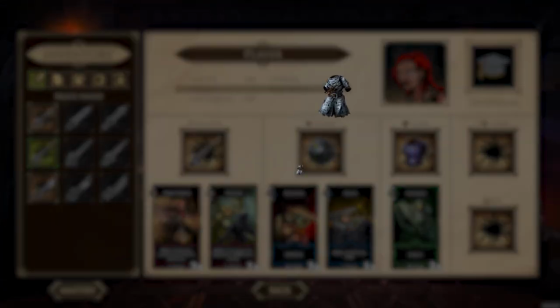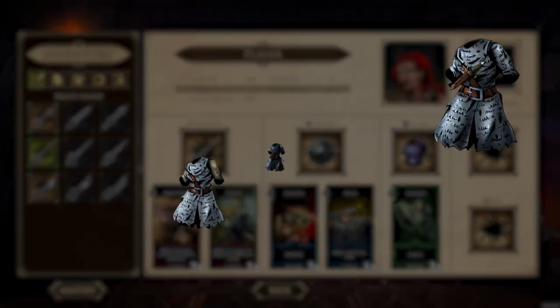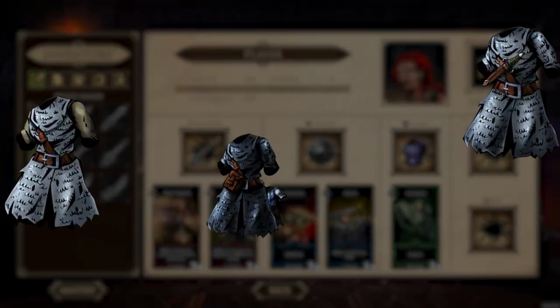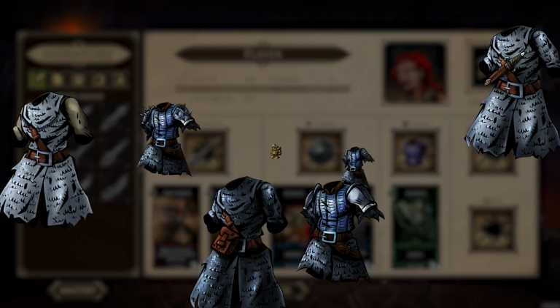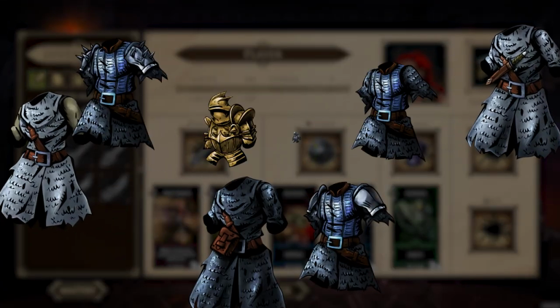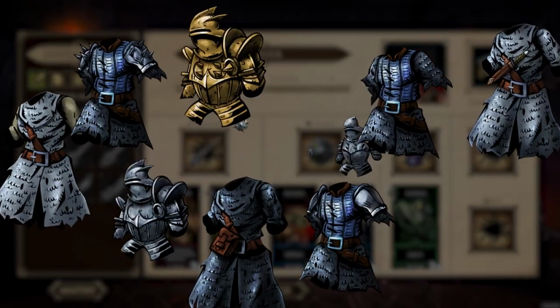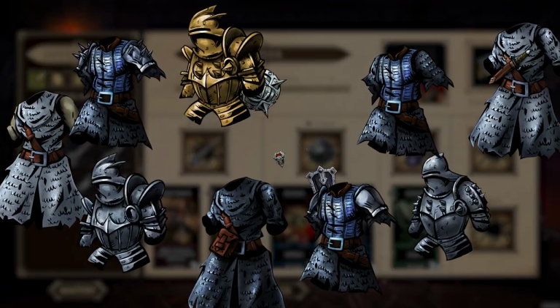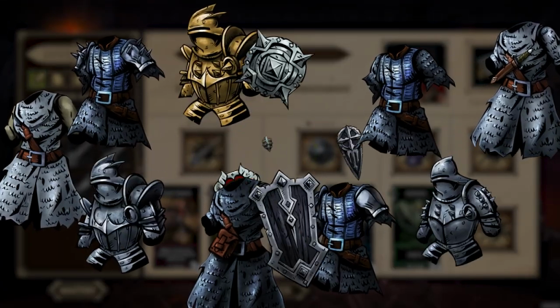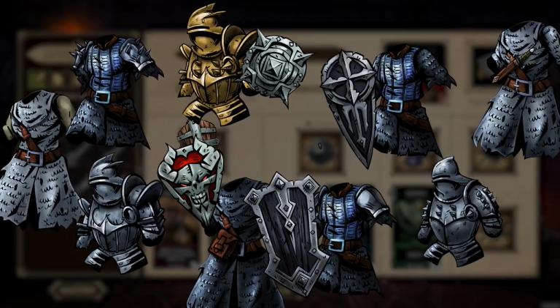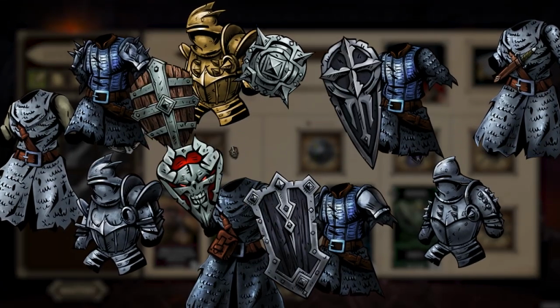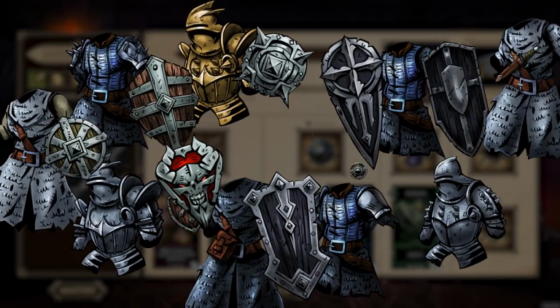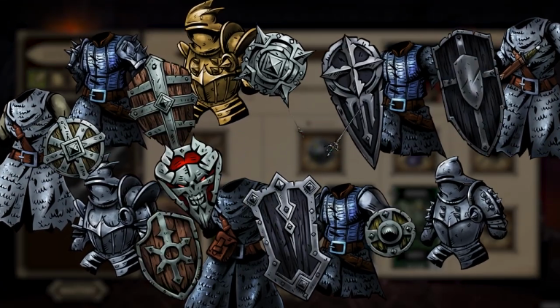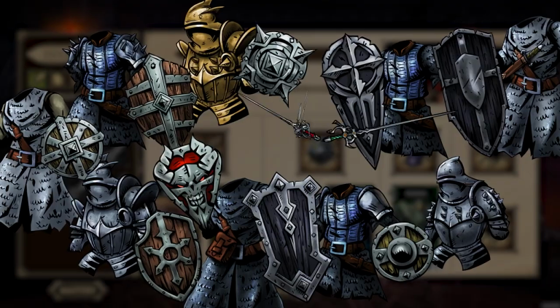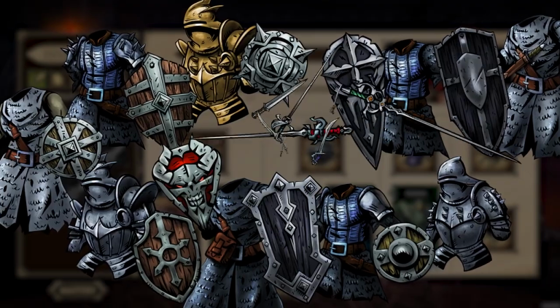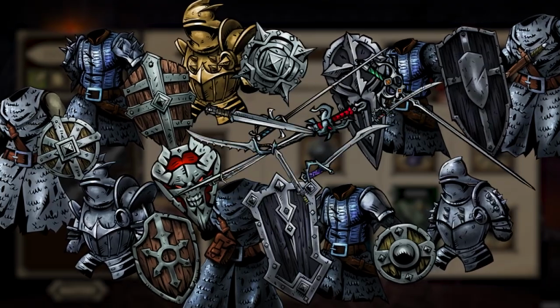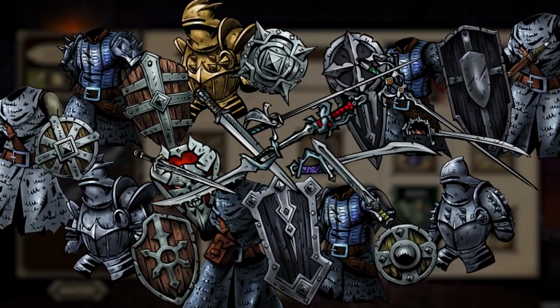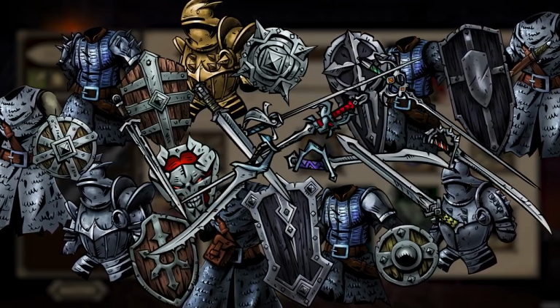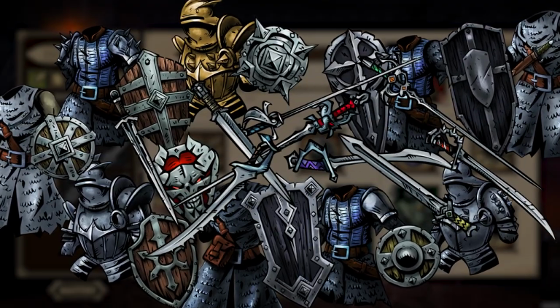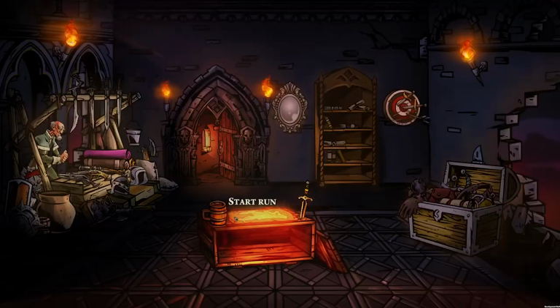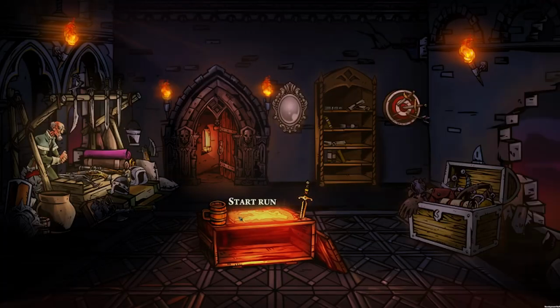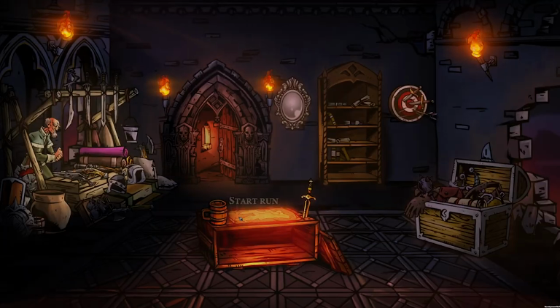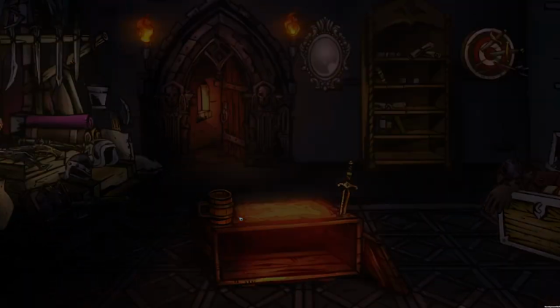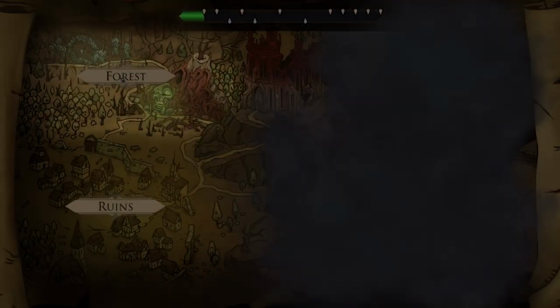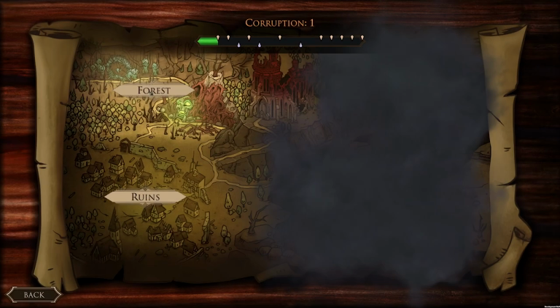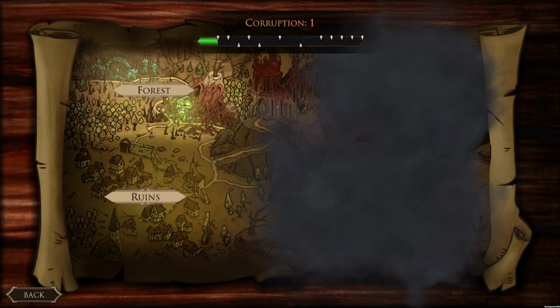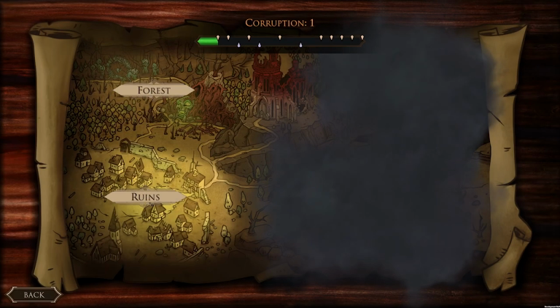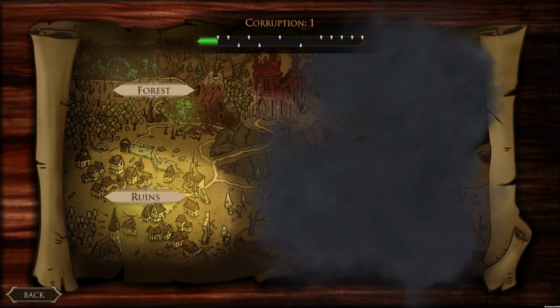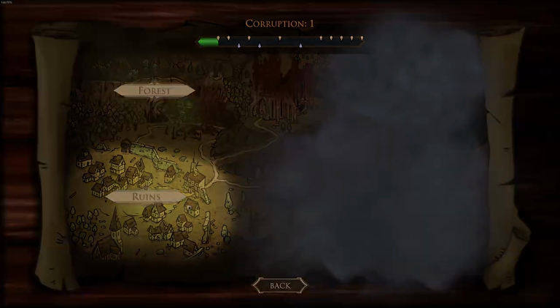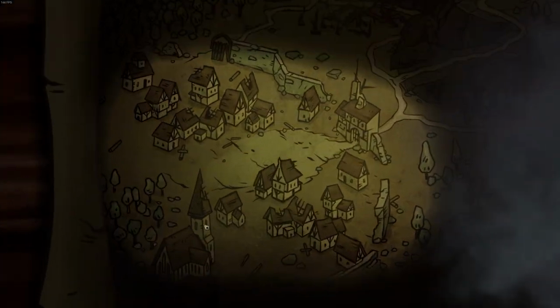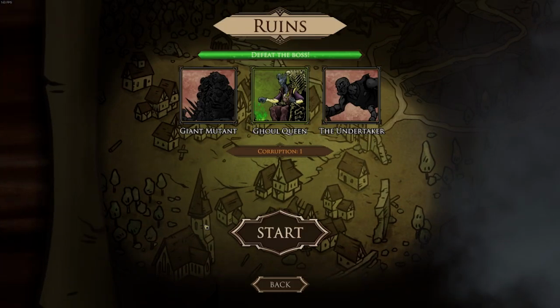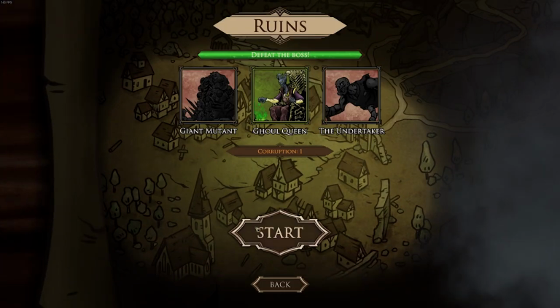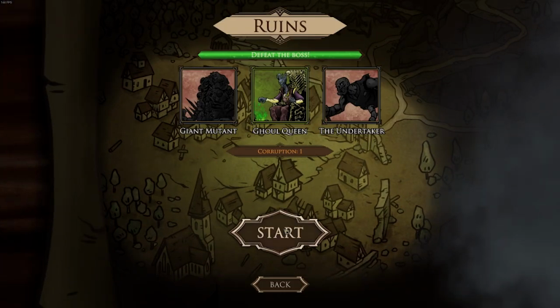You can choose from a total of 27 types of weapons, armor, and shields, each representing a unique playstyle. Decide whether to venture into the dark forest or explore the ruins, and let the battle begin.